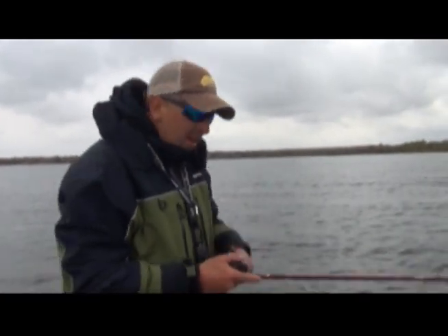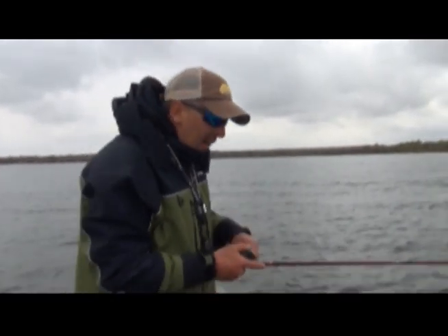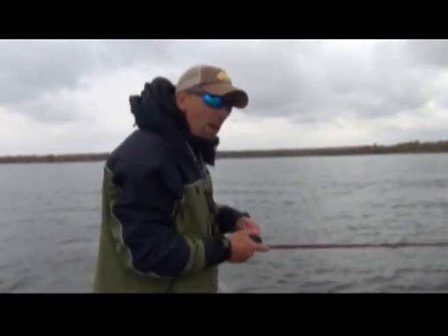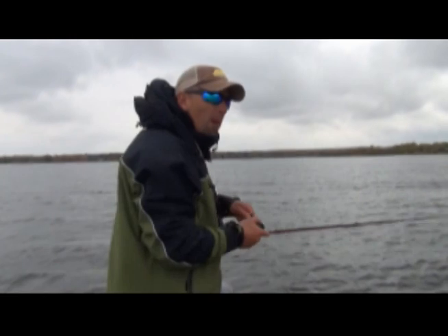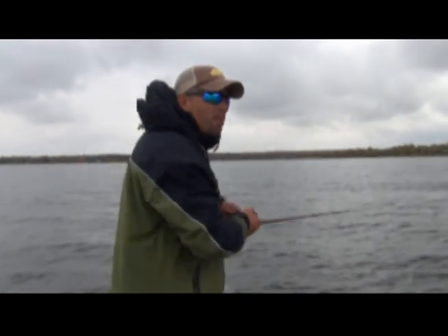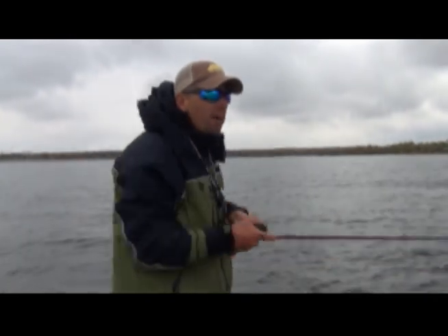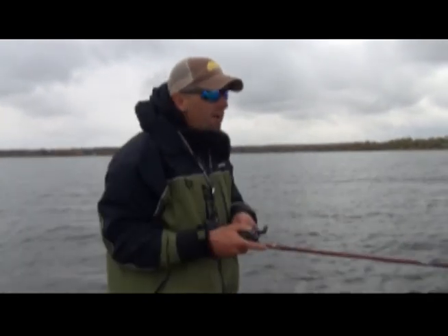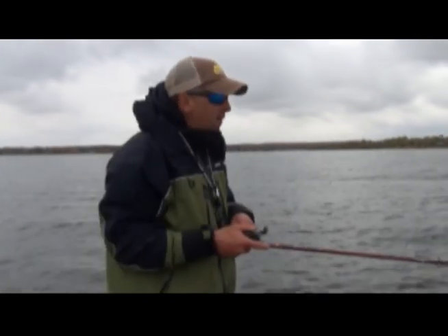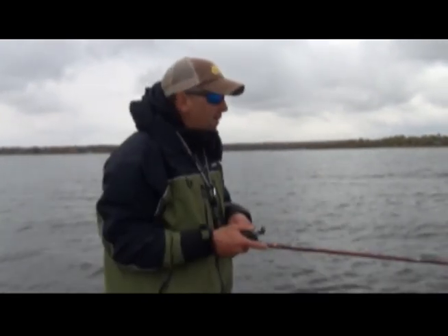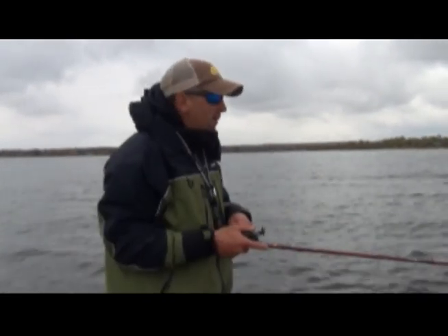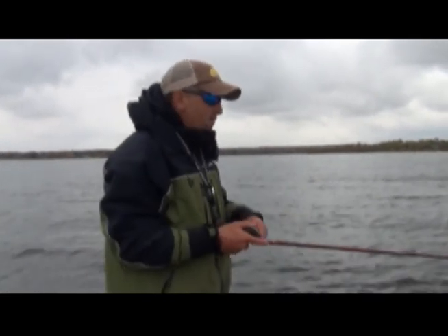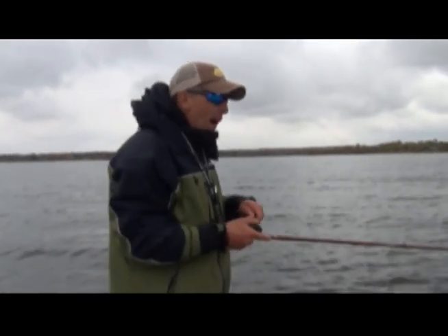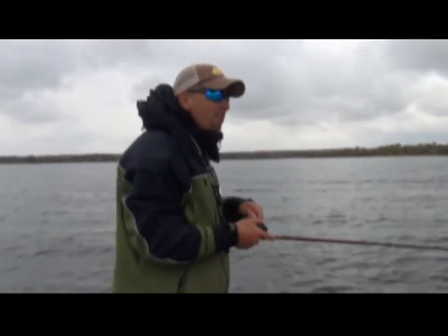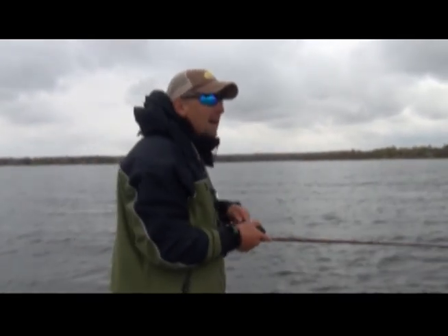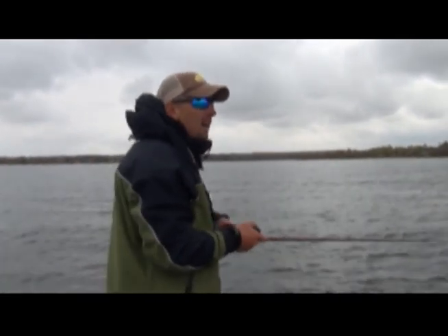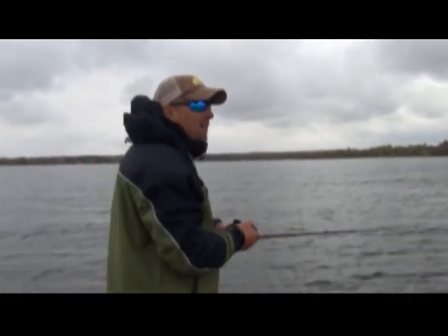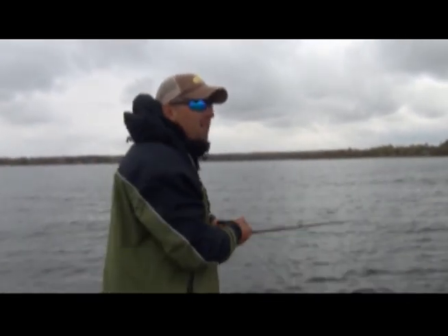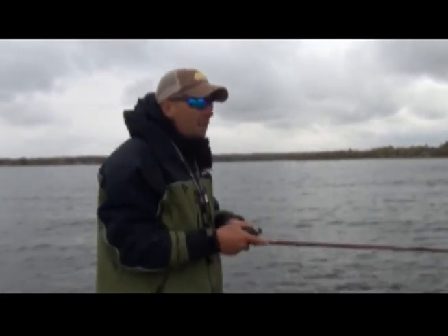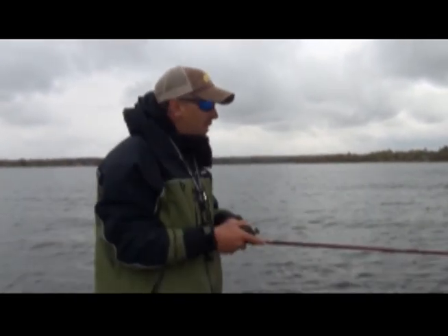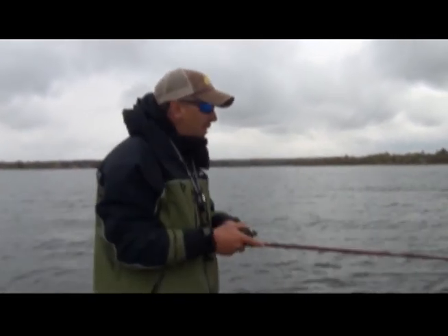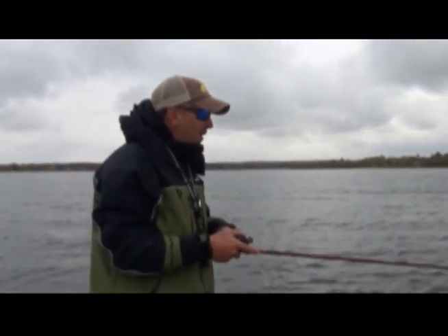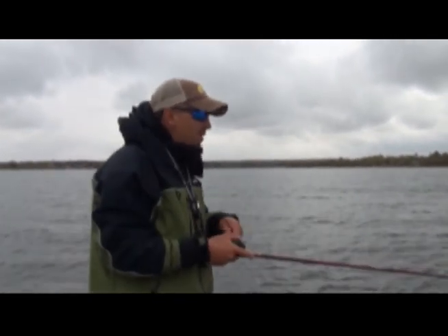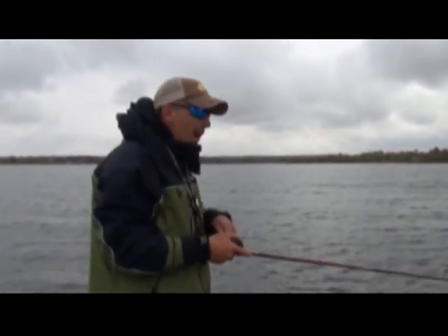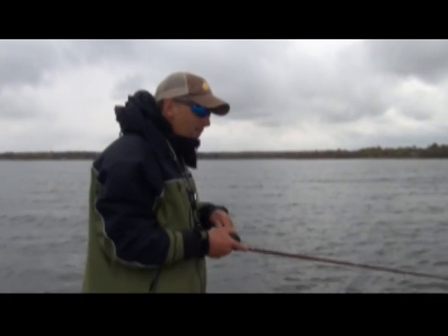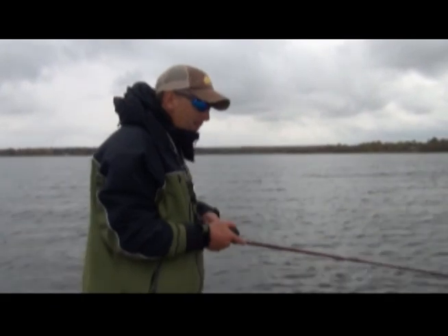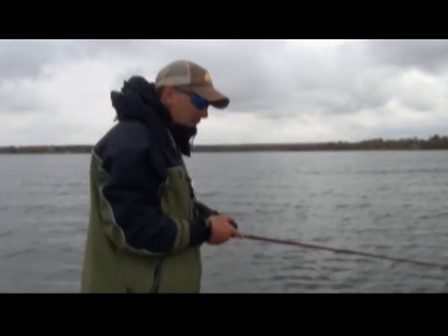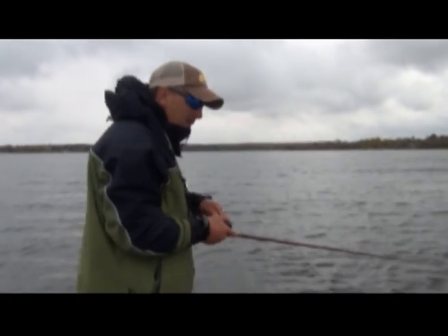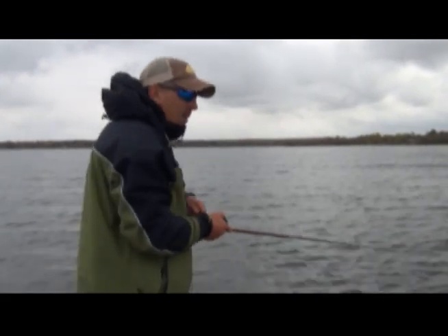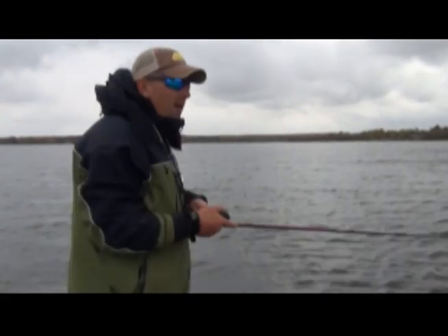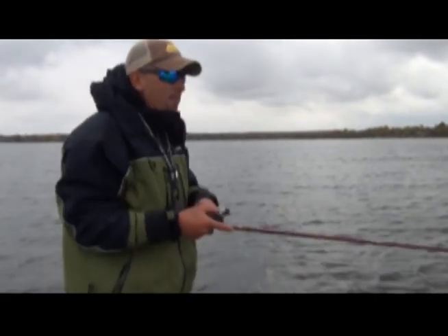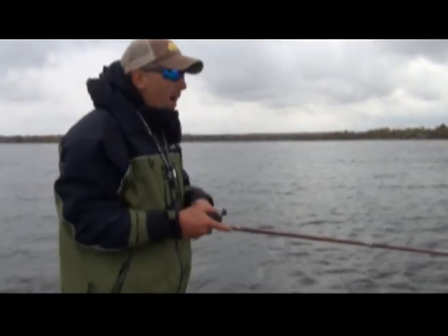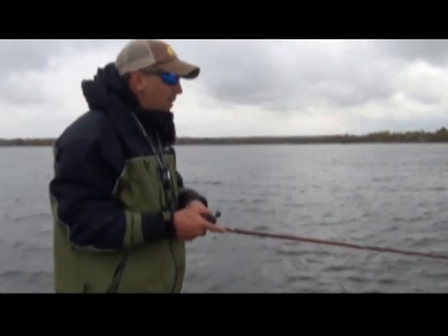I like to maintain bottom contact. Kind of give it a pump. Bottom contact, that's key. Hit the bottom, pop it.